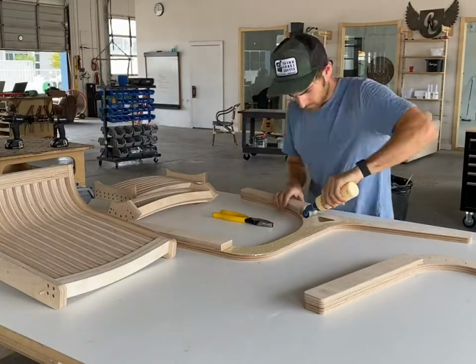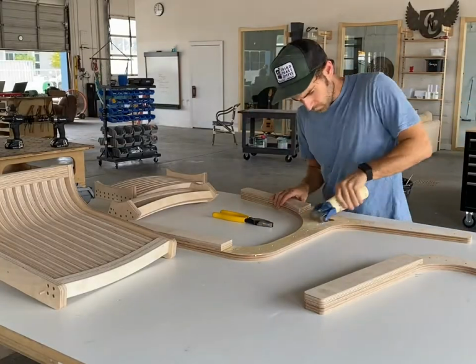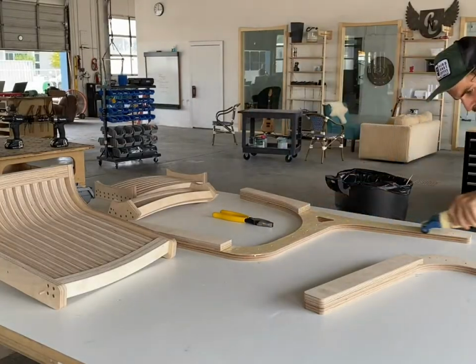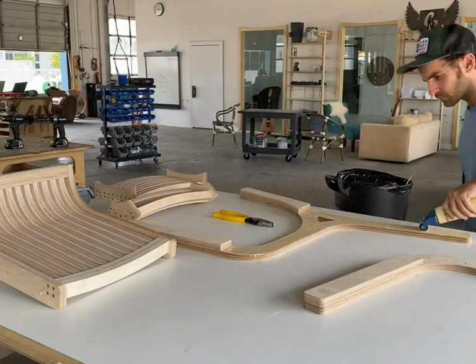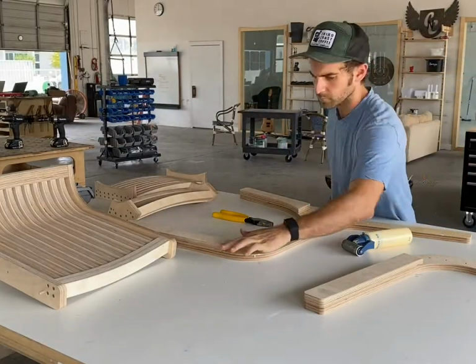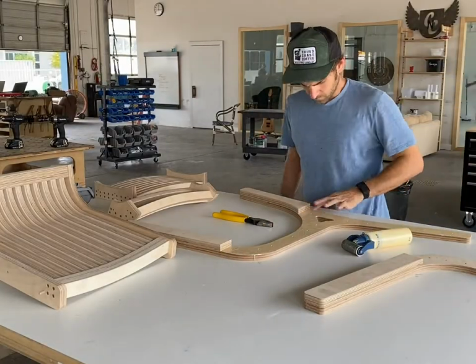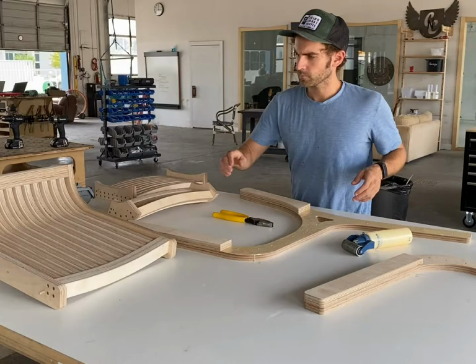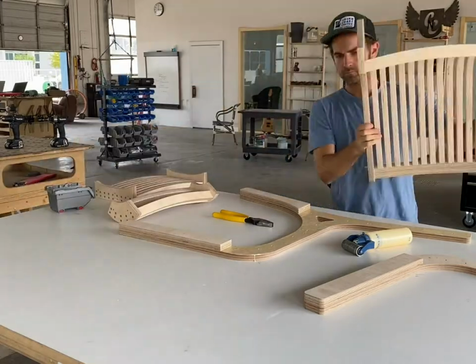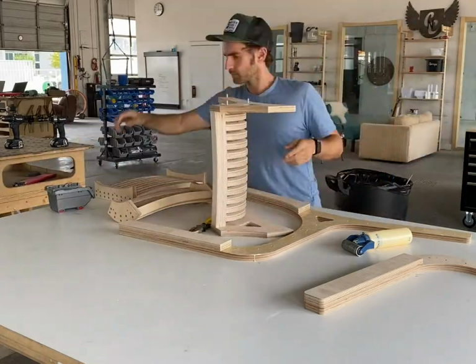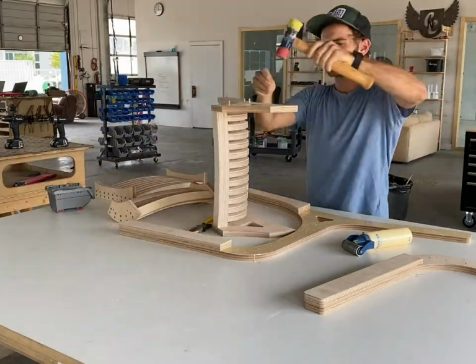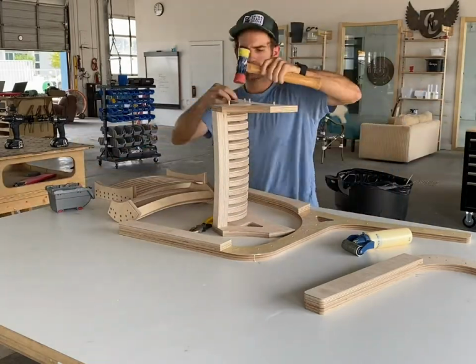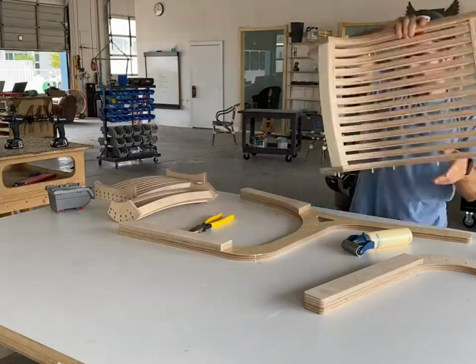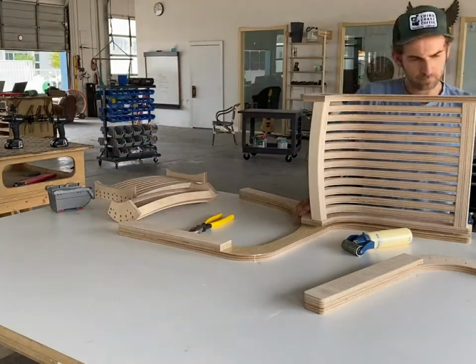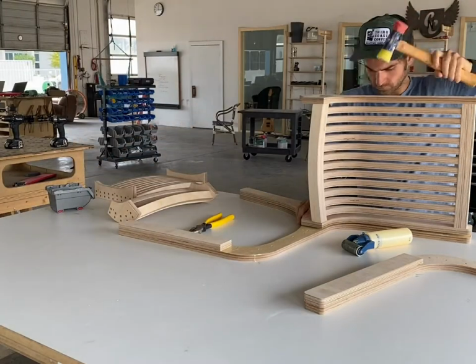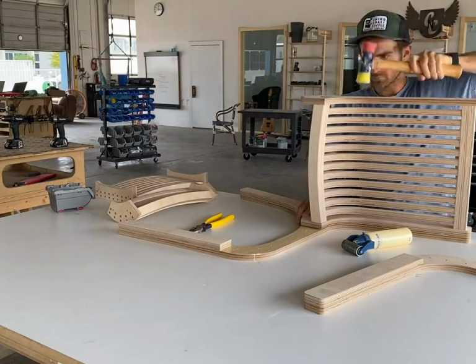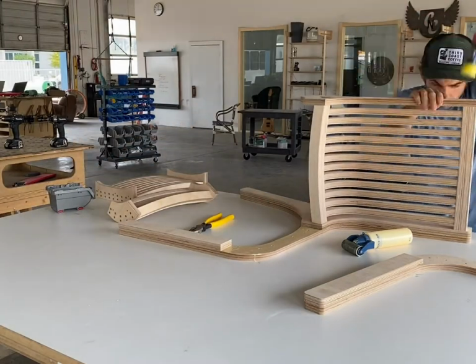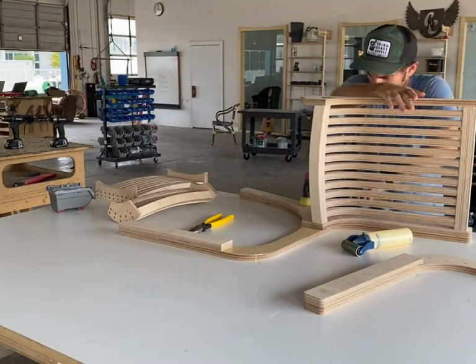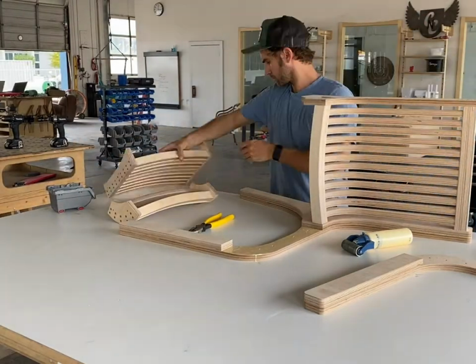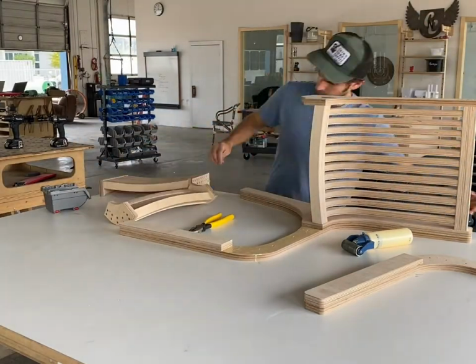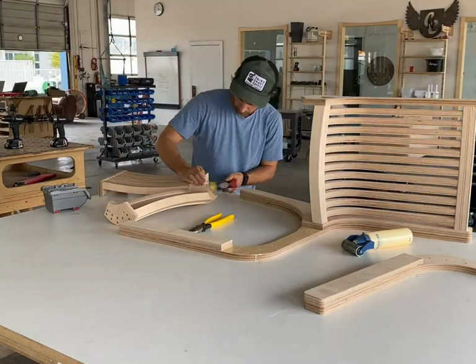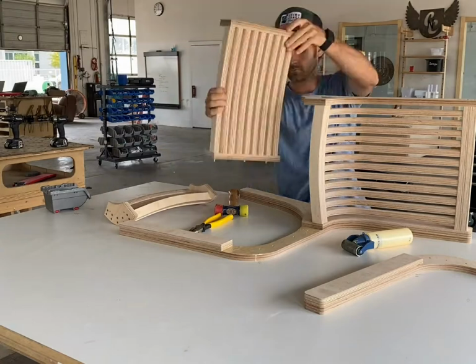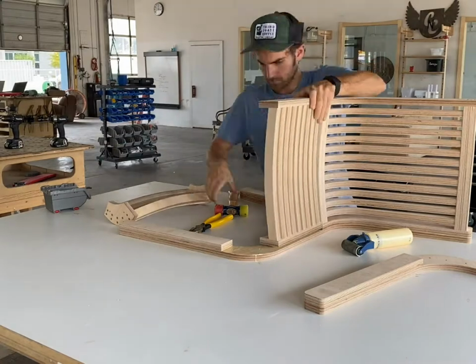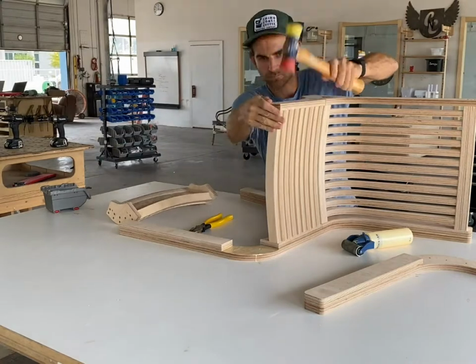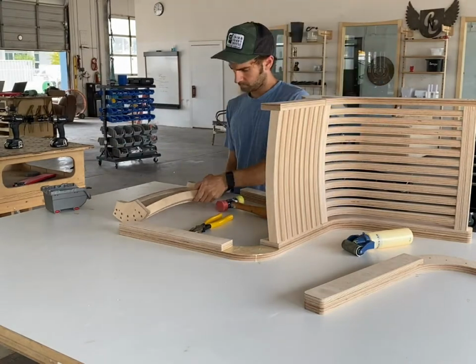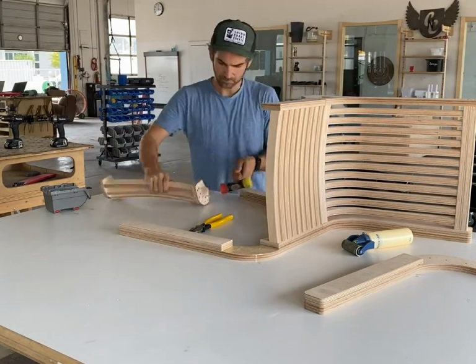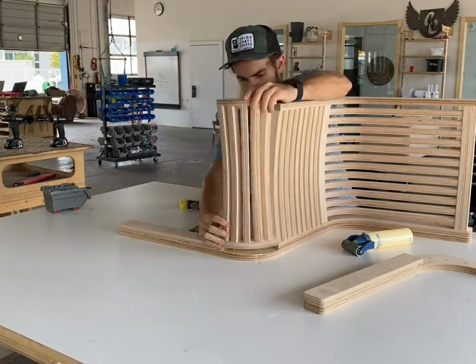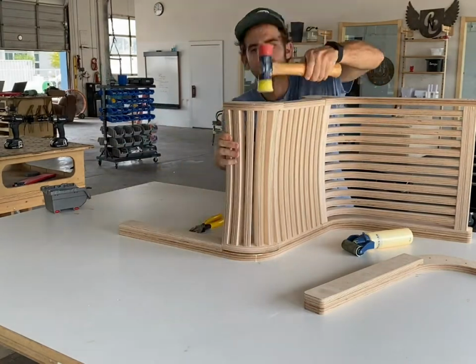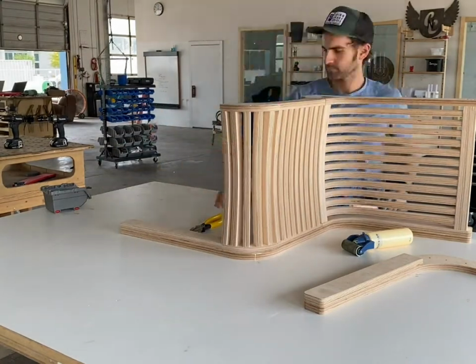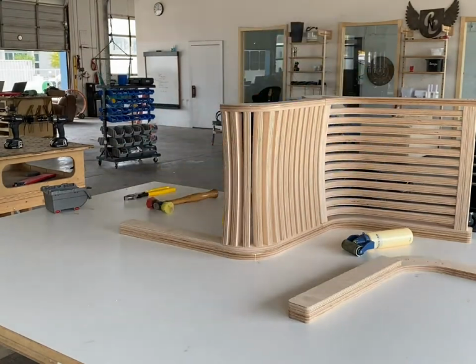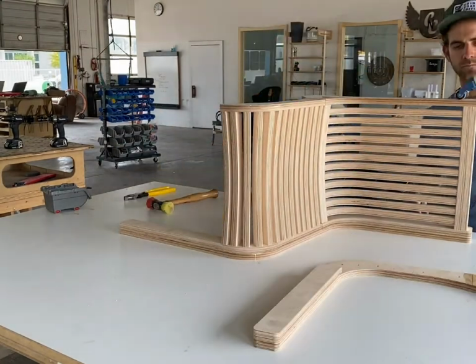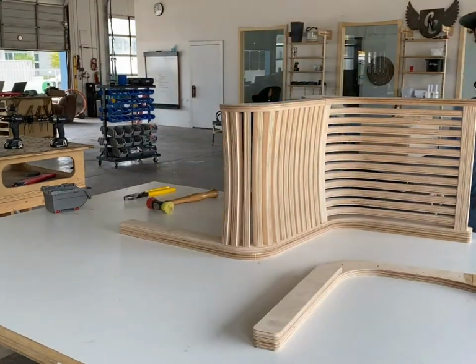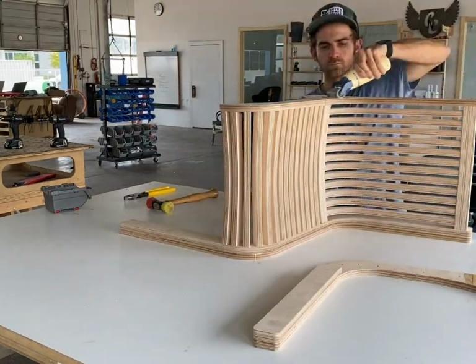Regardless, this method of using sub-assemblies that we mount to these outer frames is still gonna apply. It's just that those slats will be mortised and tenoned in instead of only screwed in.